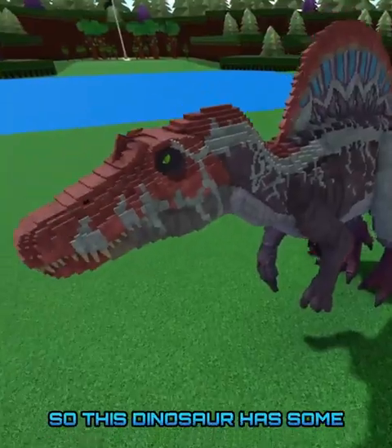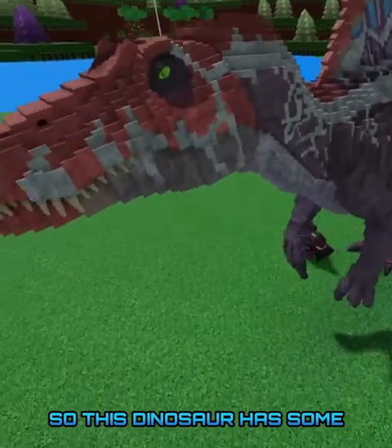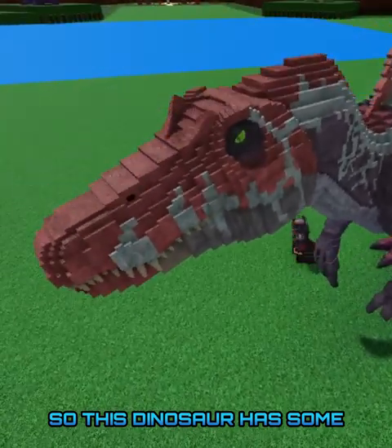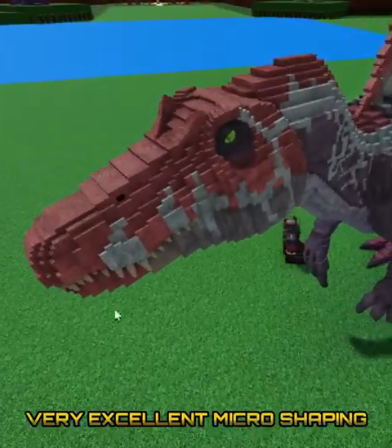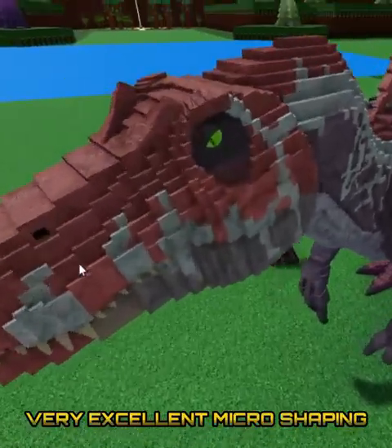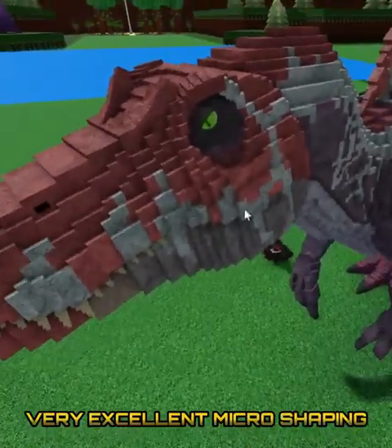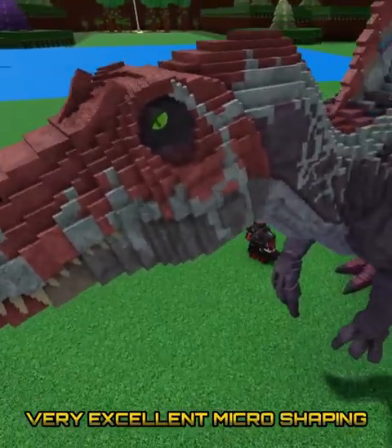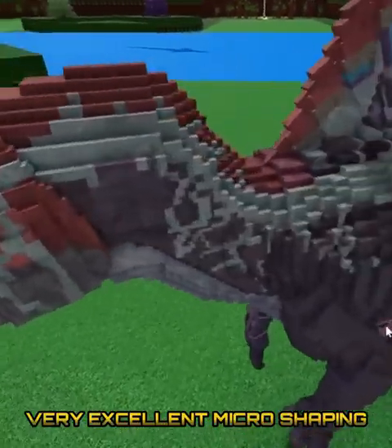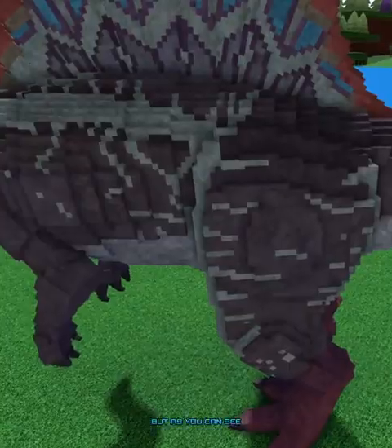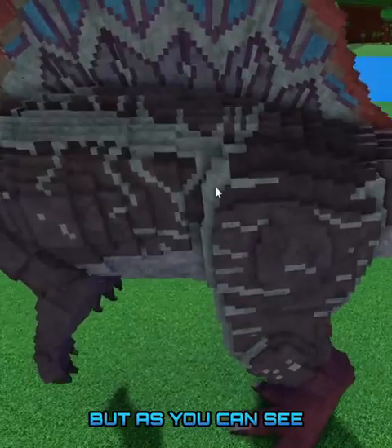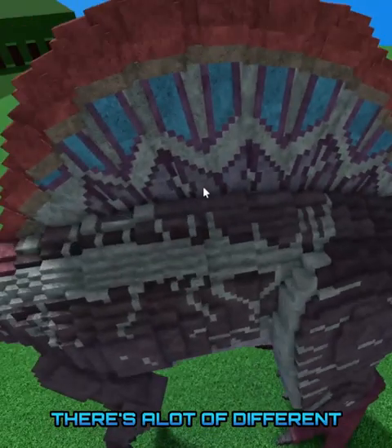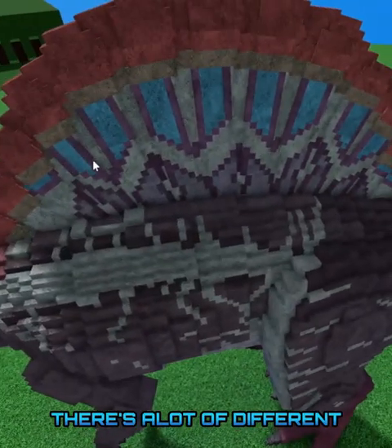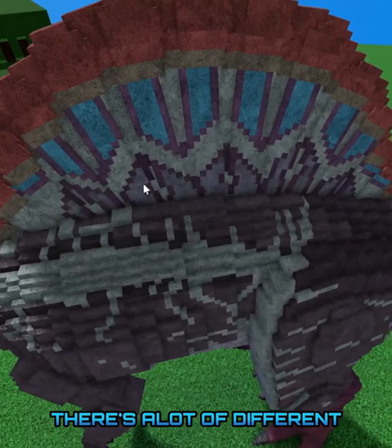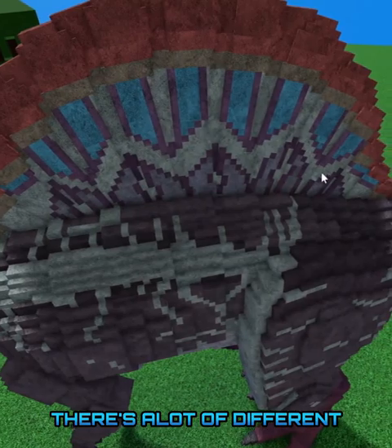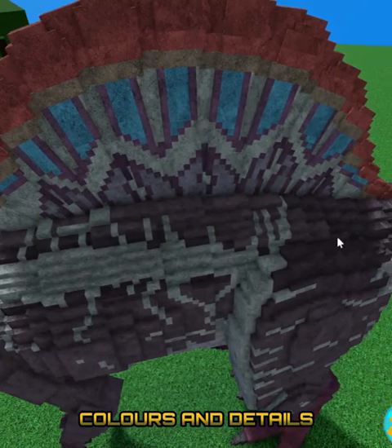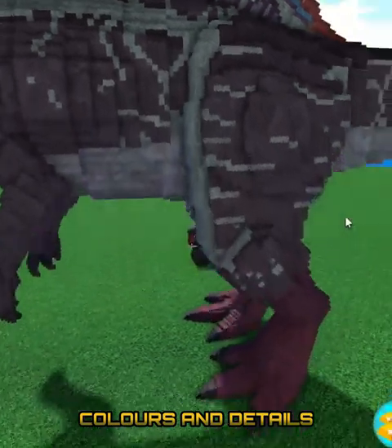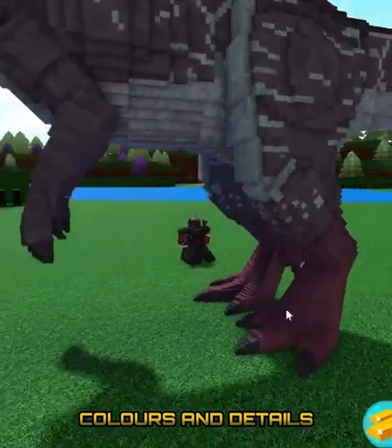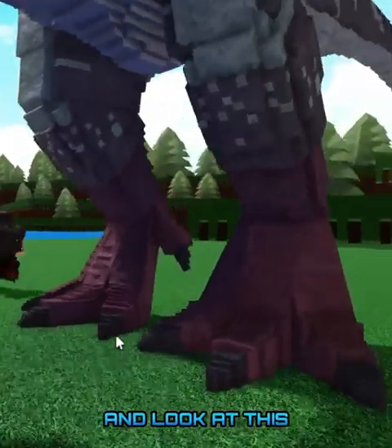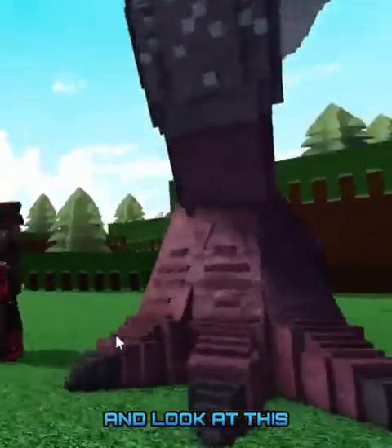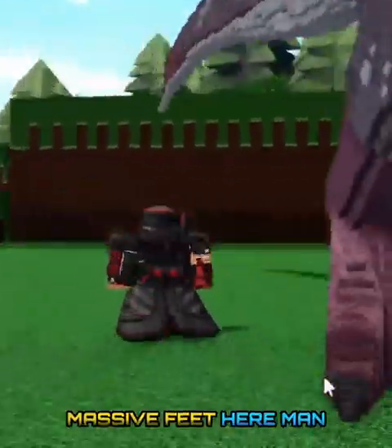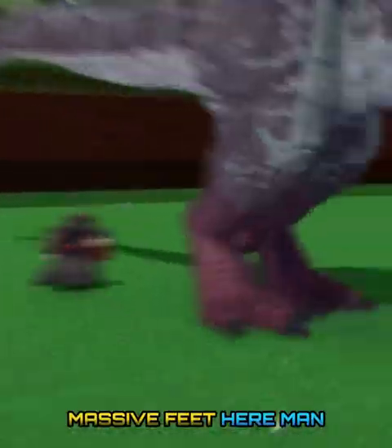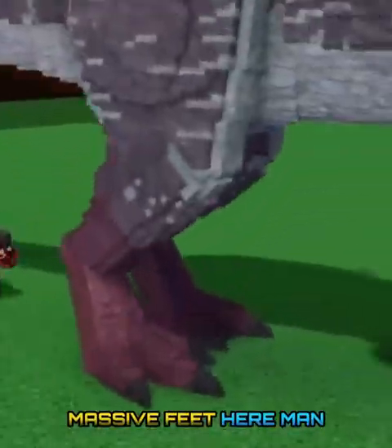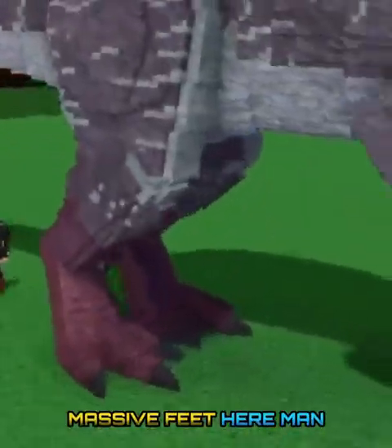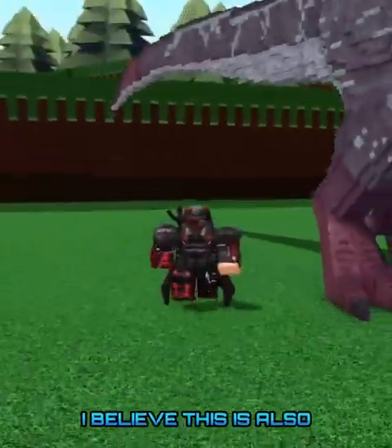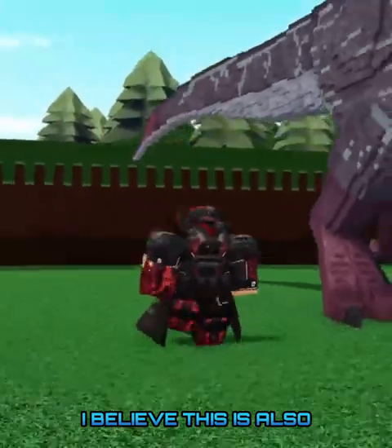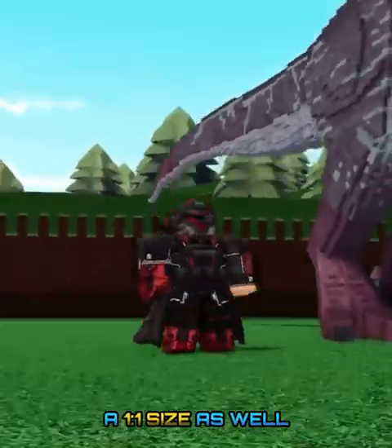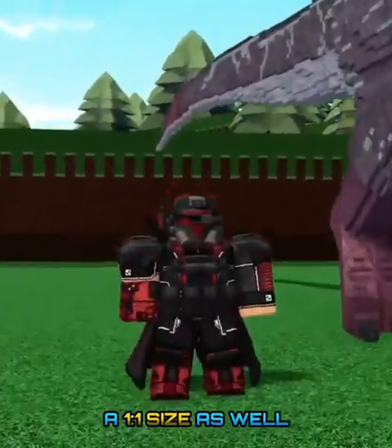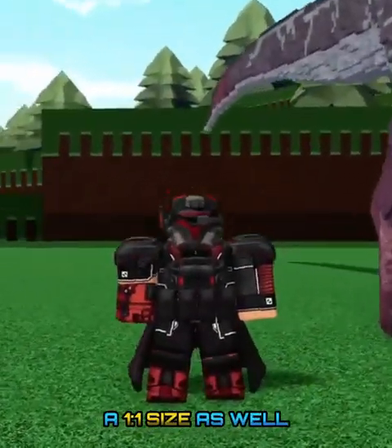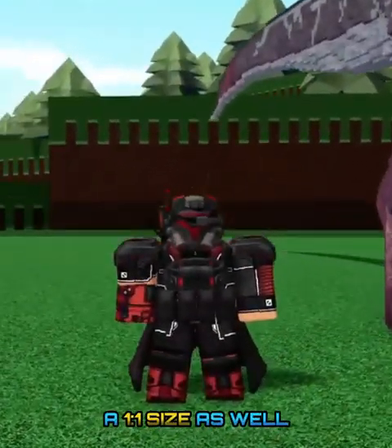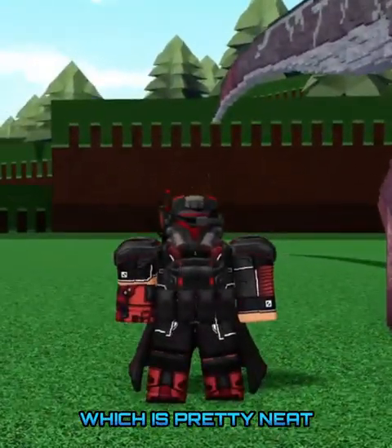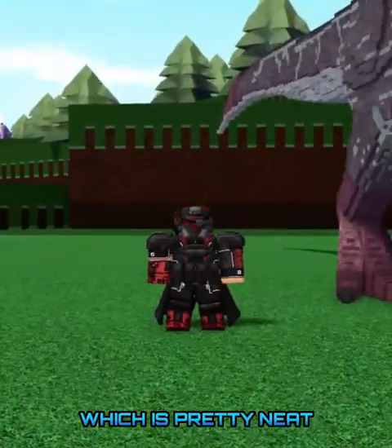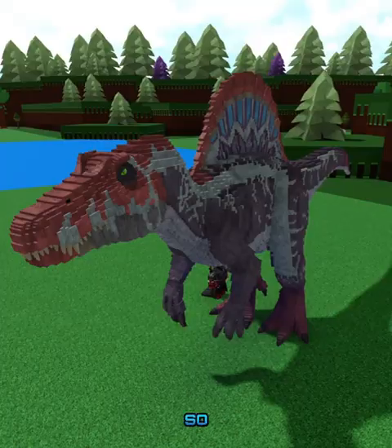This dinosaur has some very excellent micro-shaping. As you can see, there's lots of different colors and details. And look at these massive feet here, man. I believe this is also a one-to-one size as well, which is pretty neat.